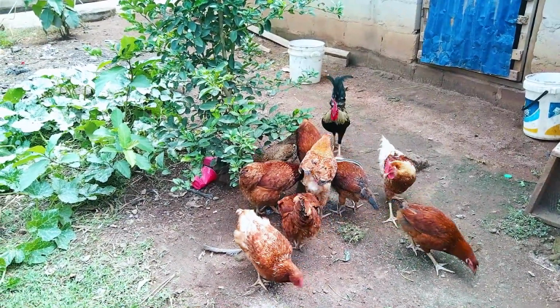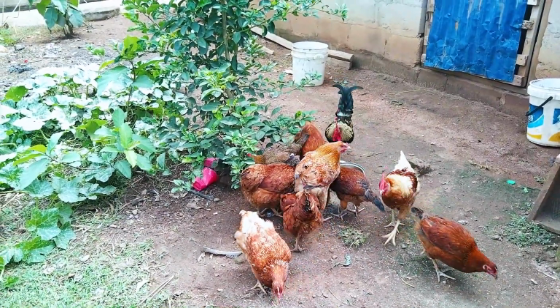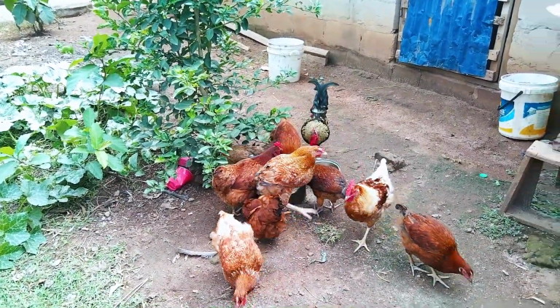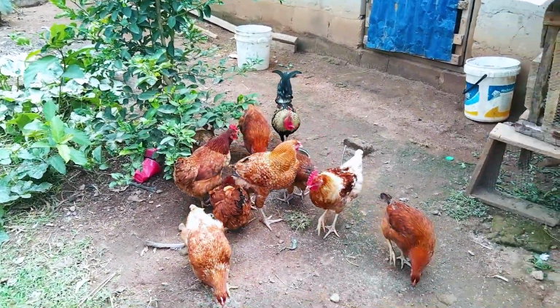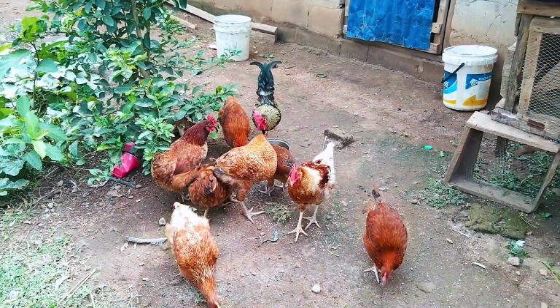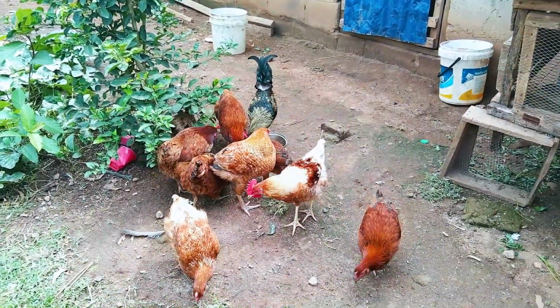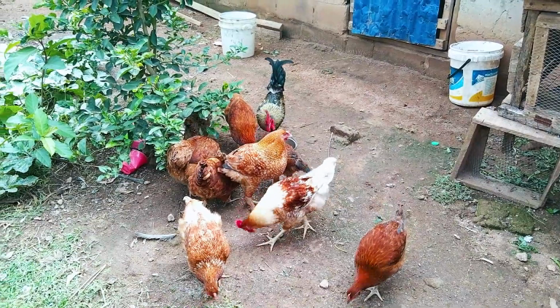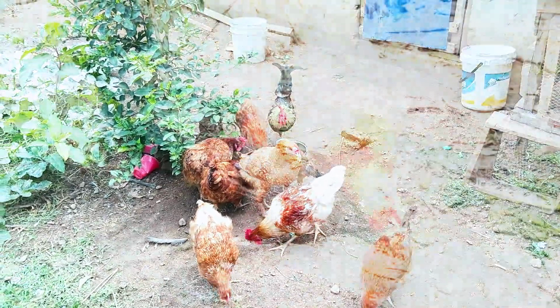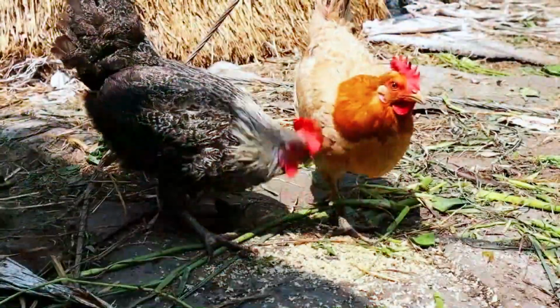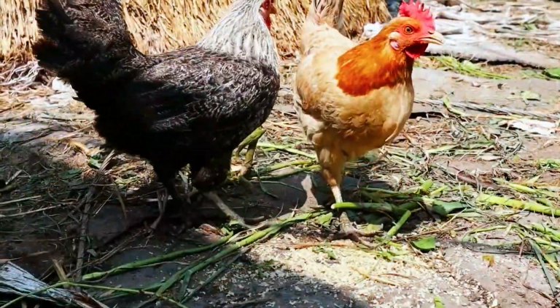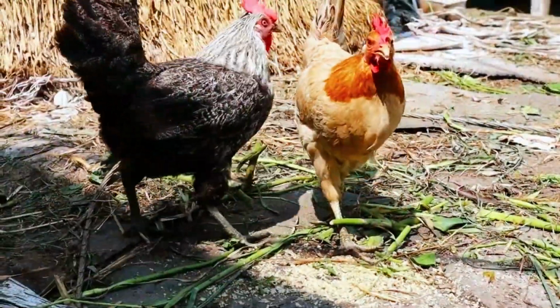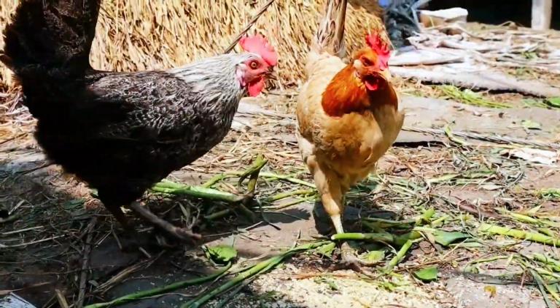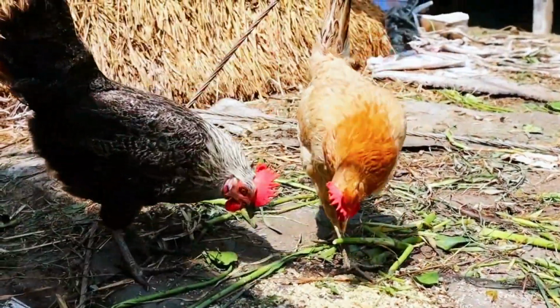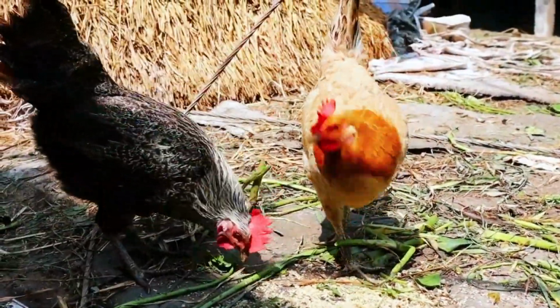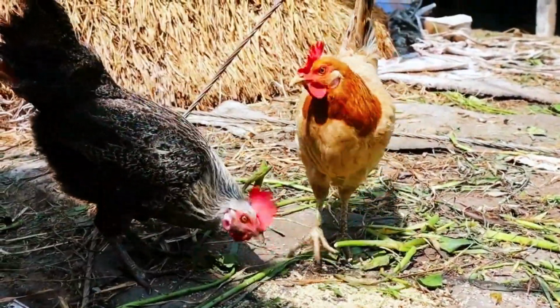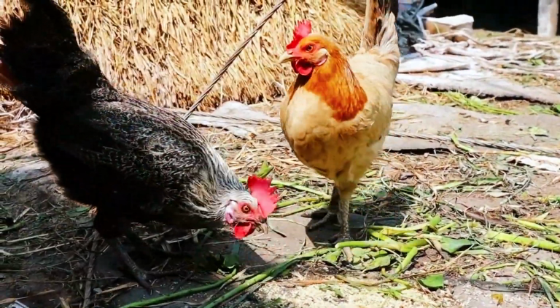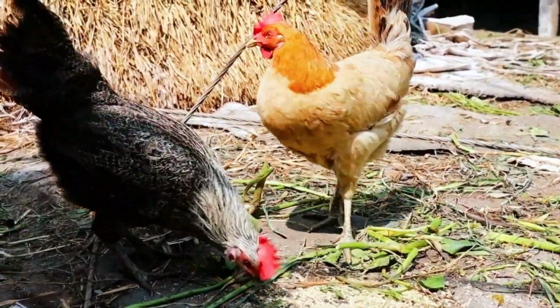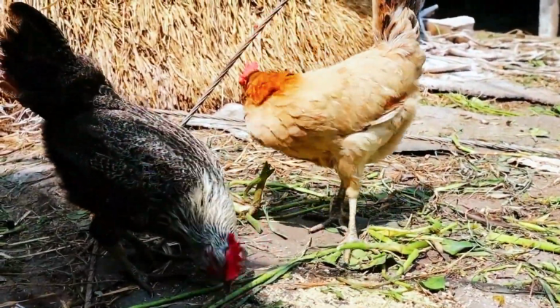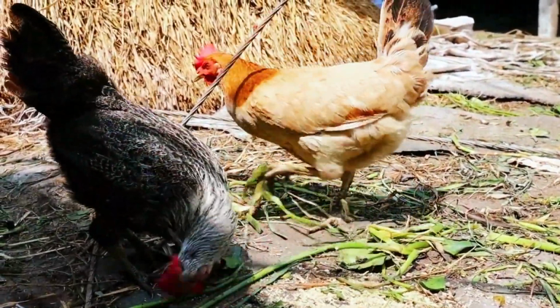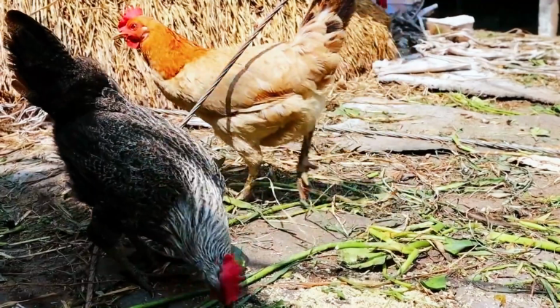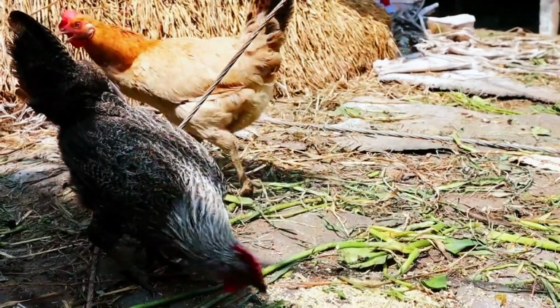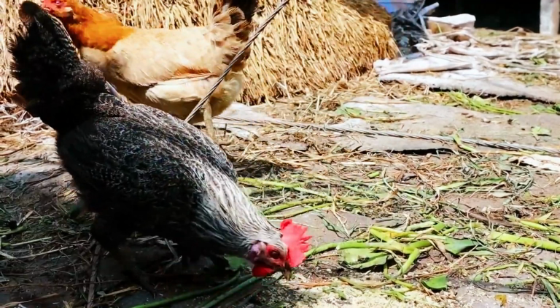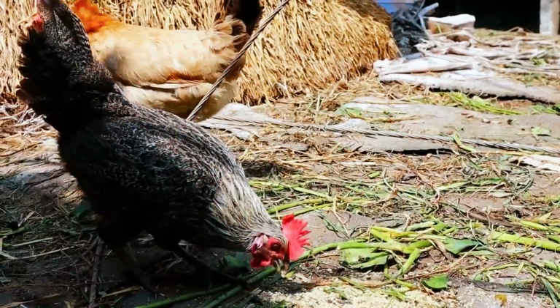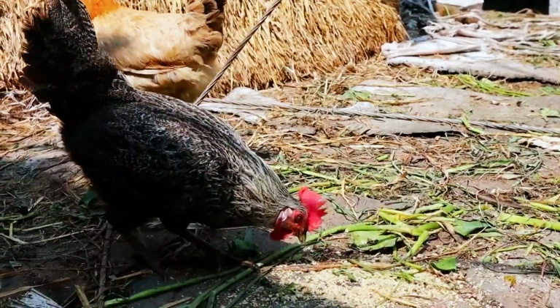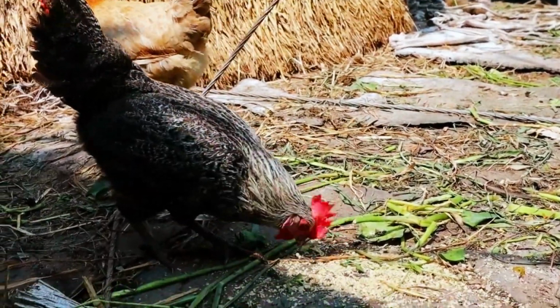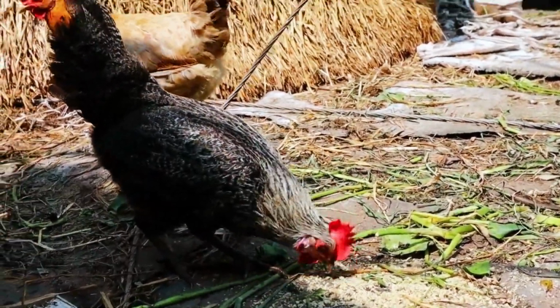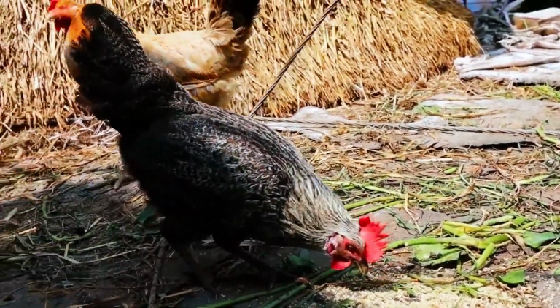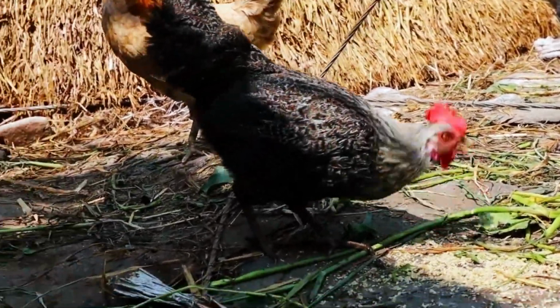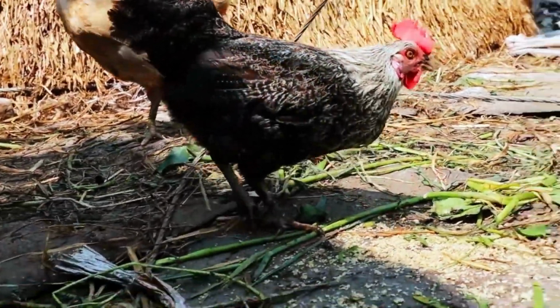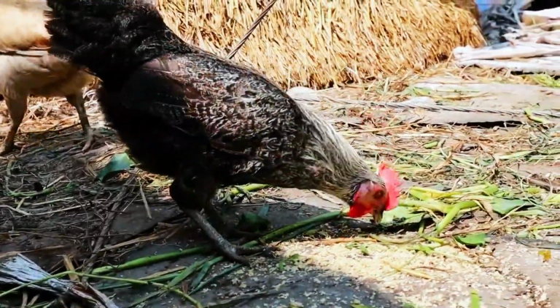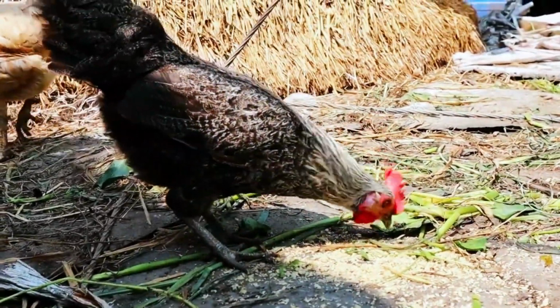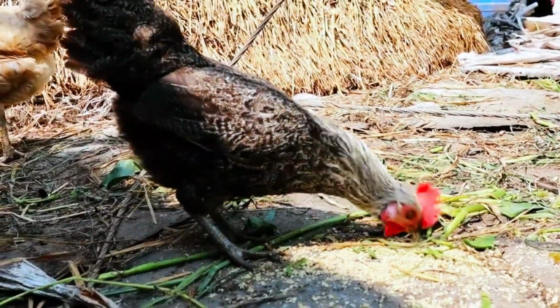Another great food to feed your chickens is grains. Vegetables like spinach, kale, and dandelion greens are packed with vitamins and minerals that can help boost their immune system and promote healthy egg laying.